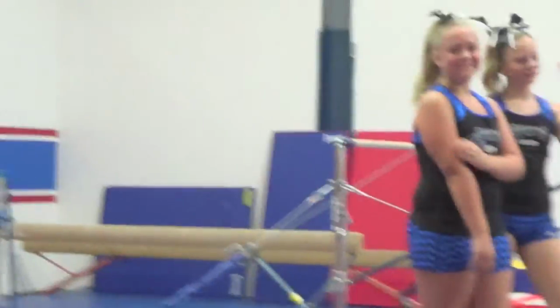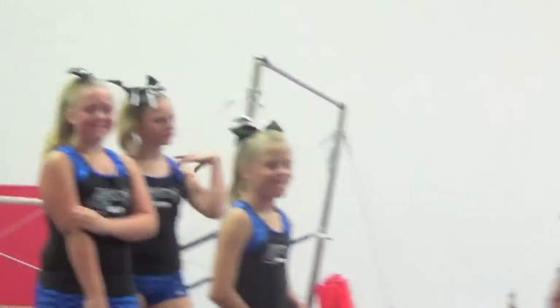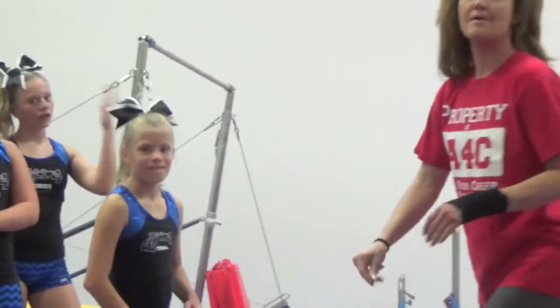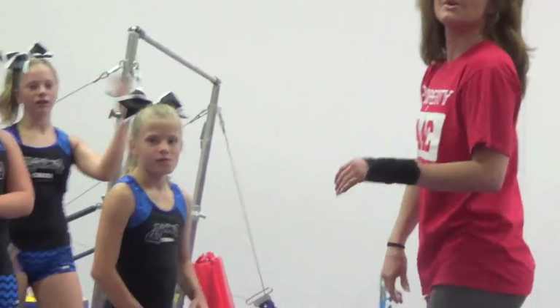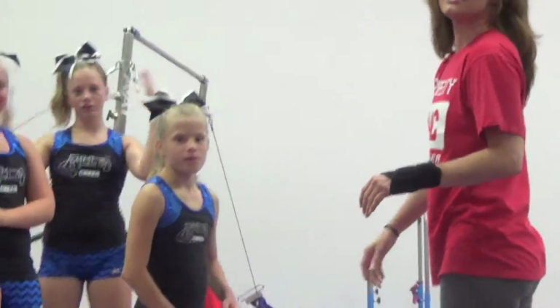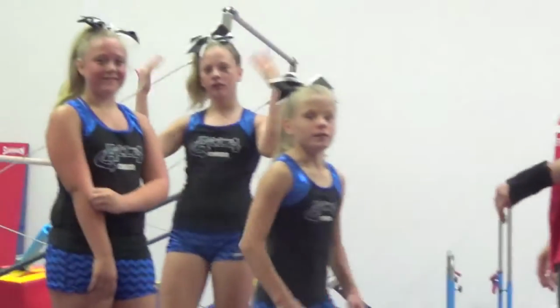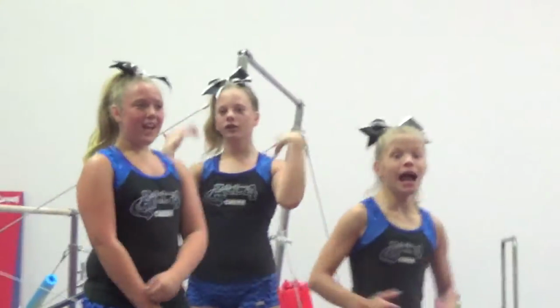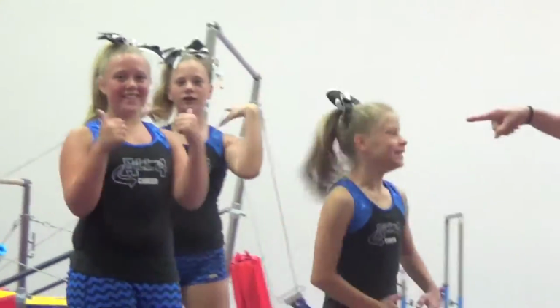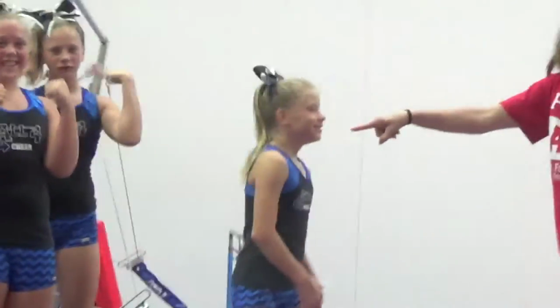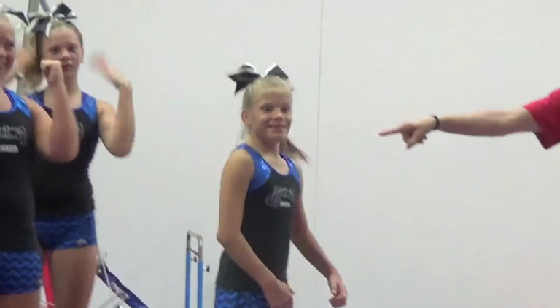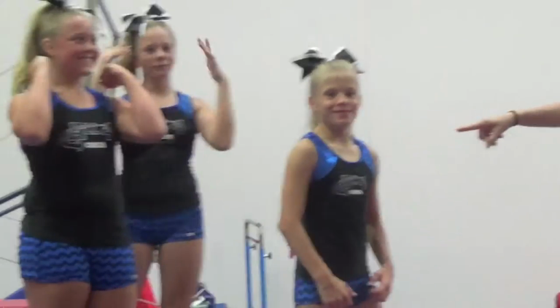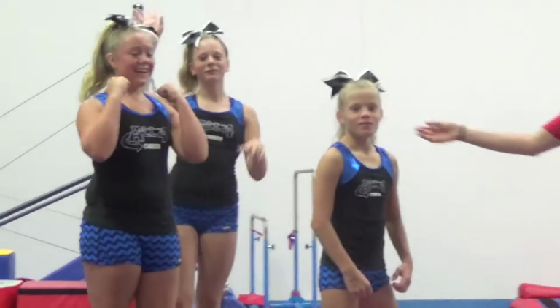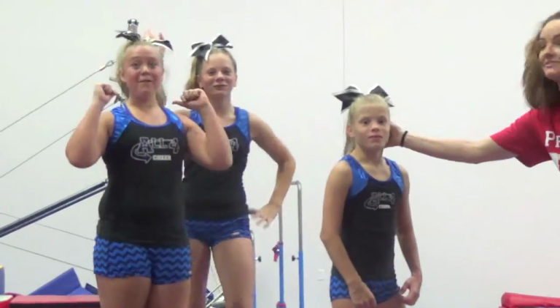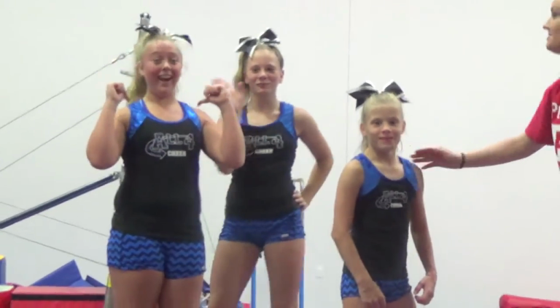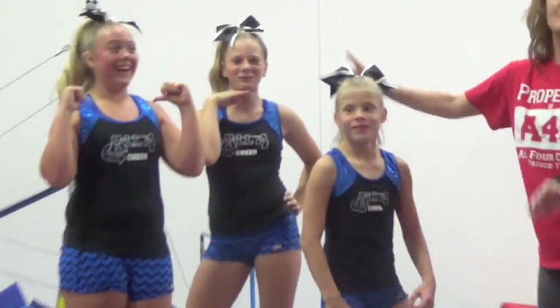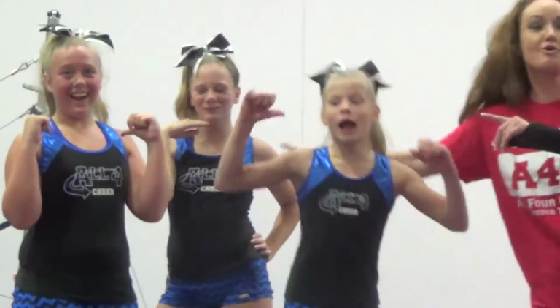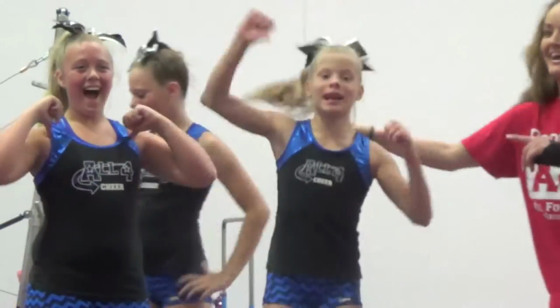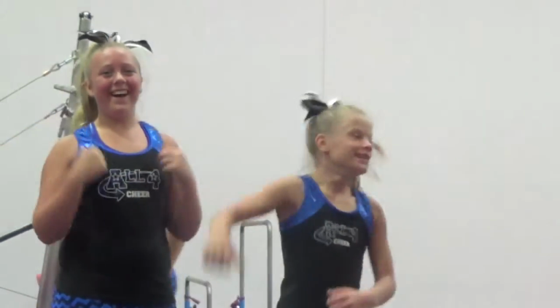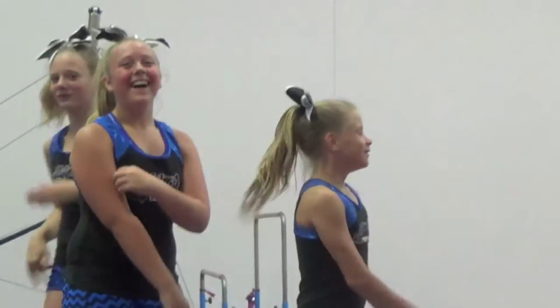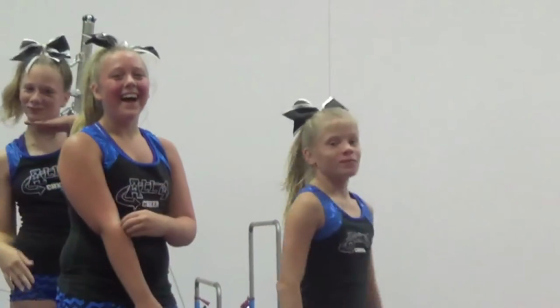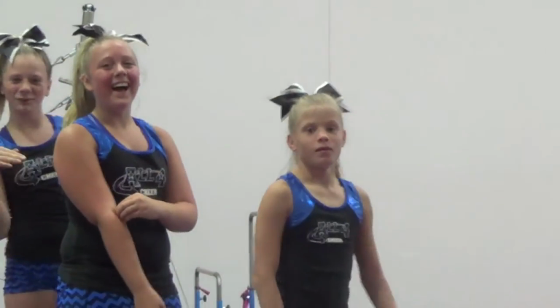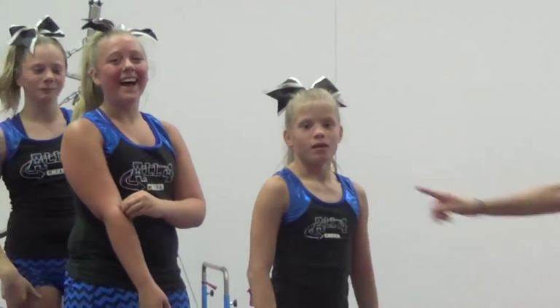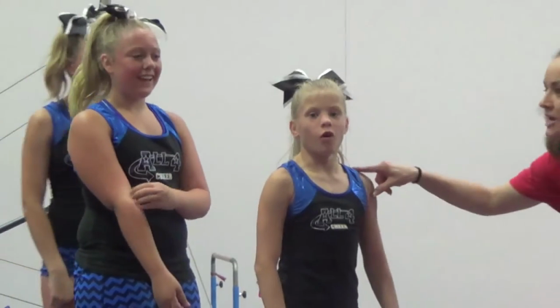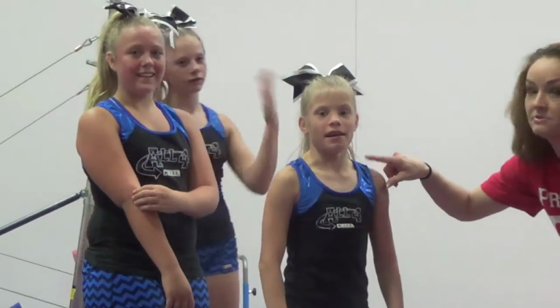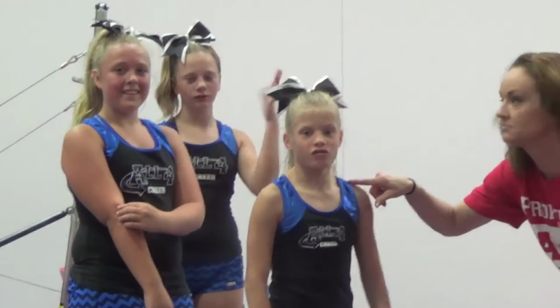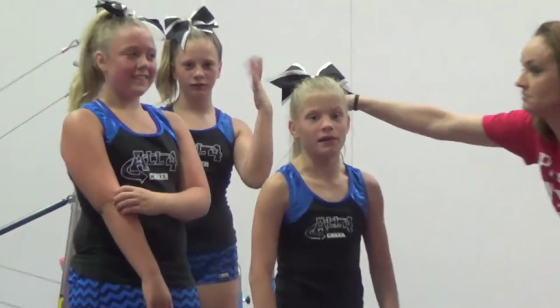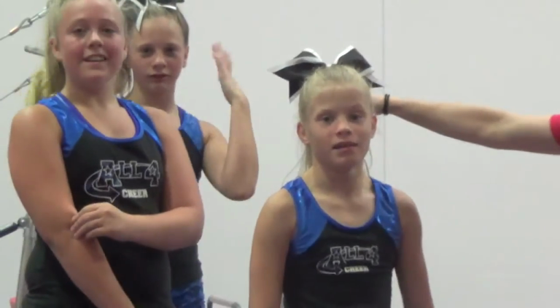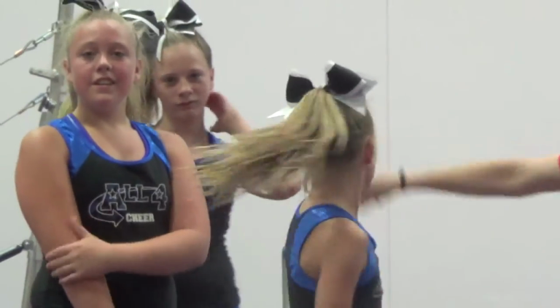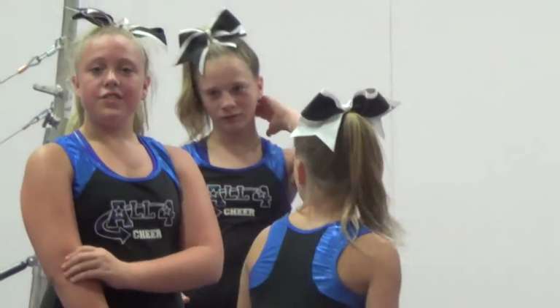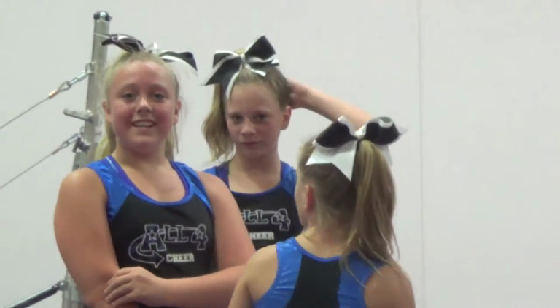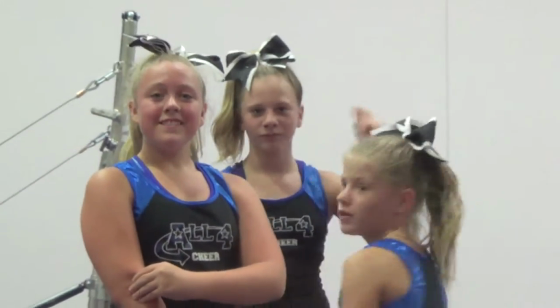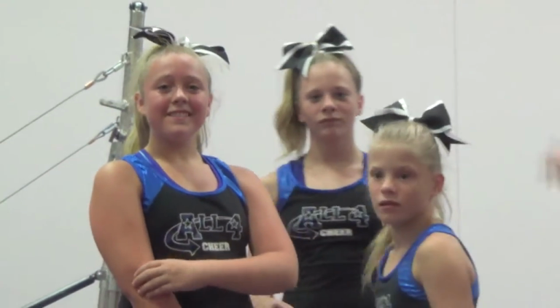Don't worry, you guys are getting interviewed later. We've got someone over here who's ready — her name is Lauren. We'll see her soon.